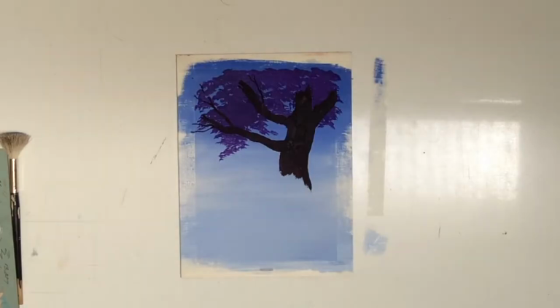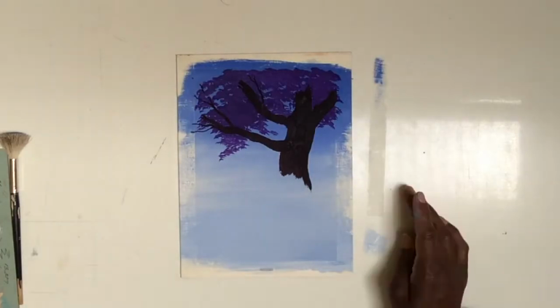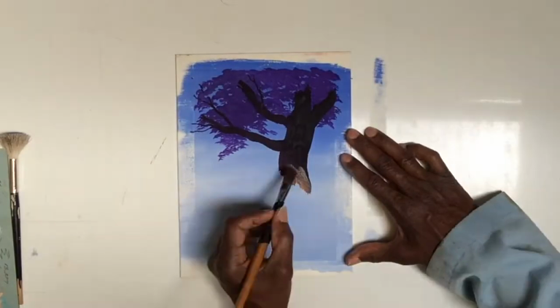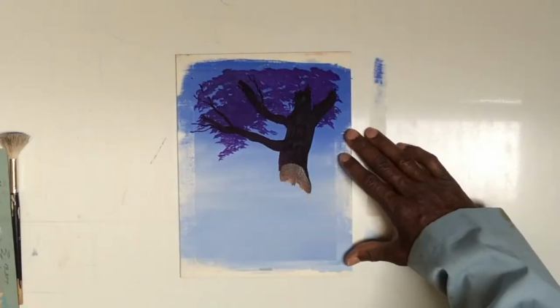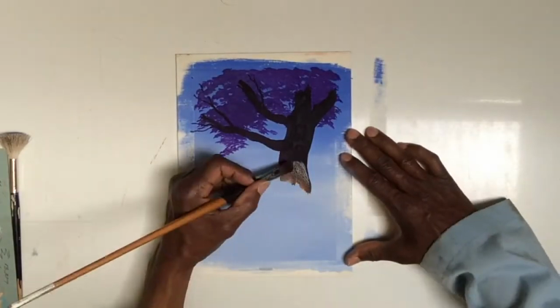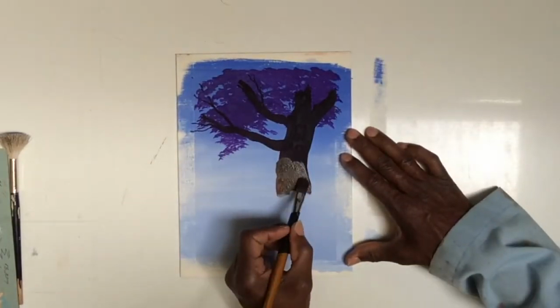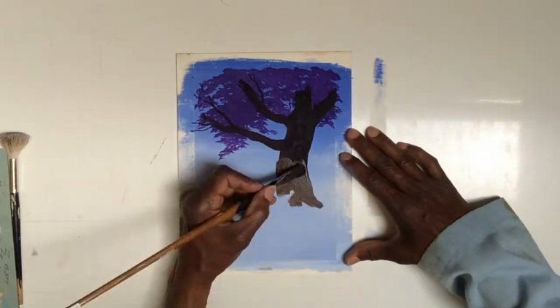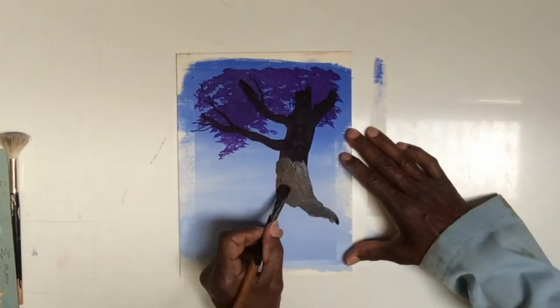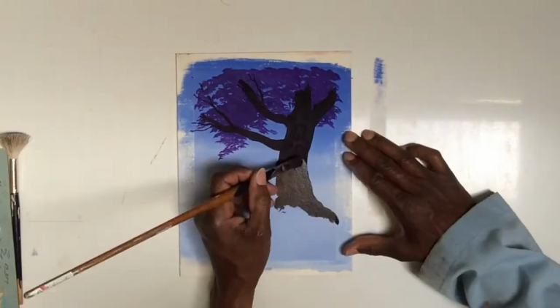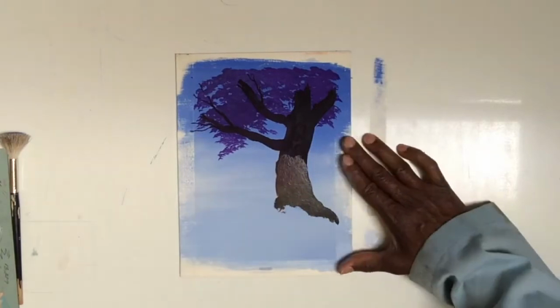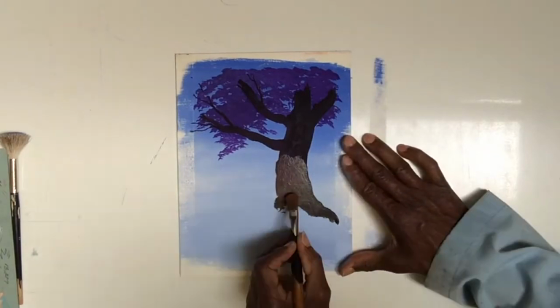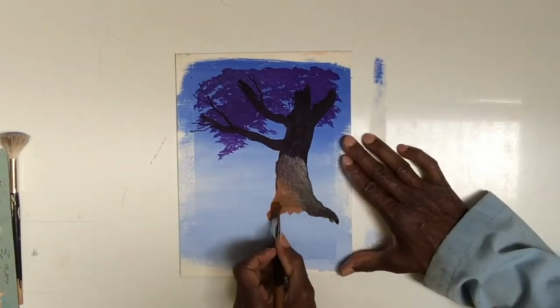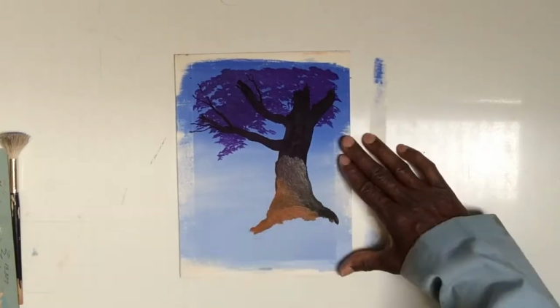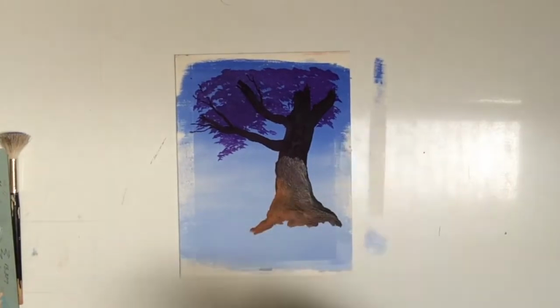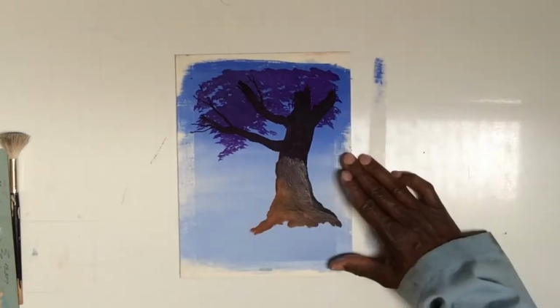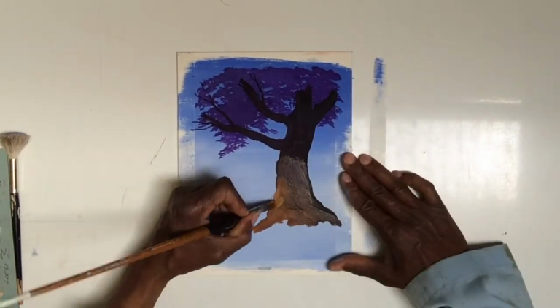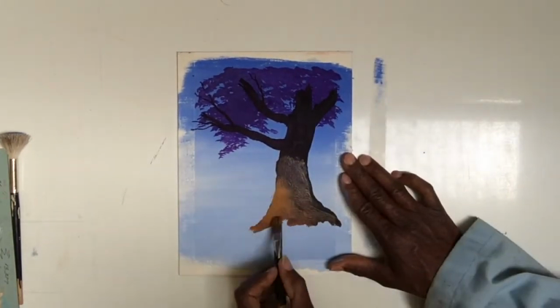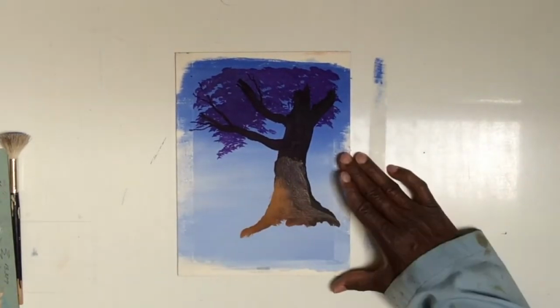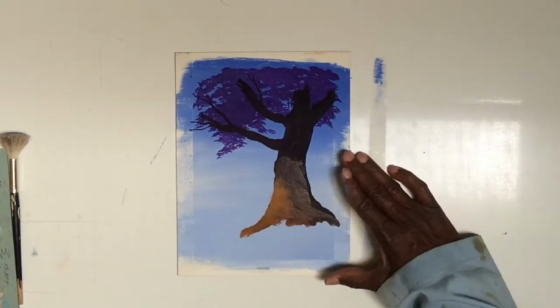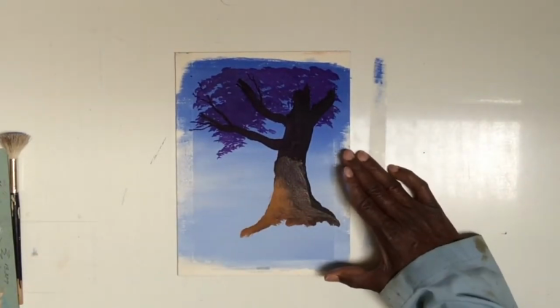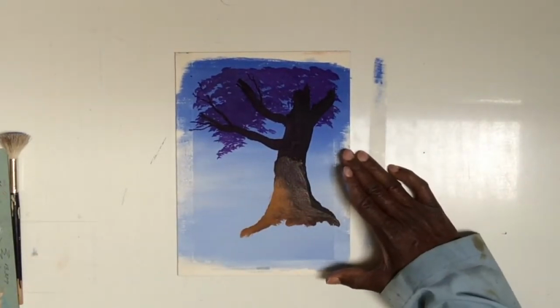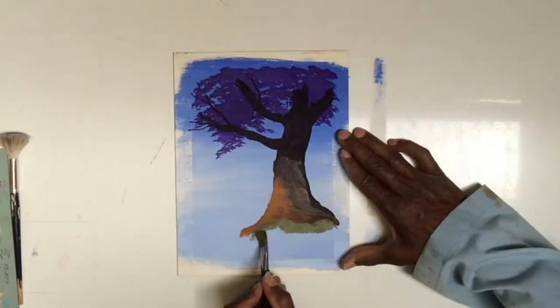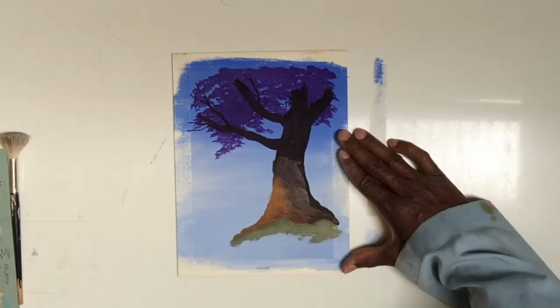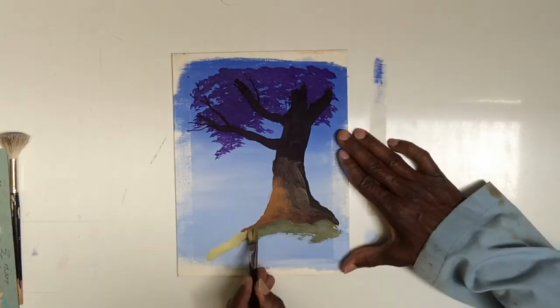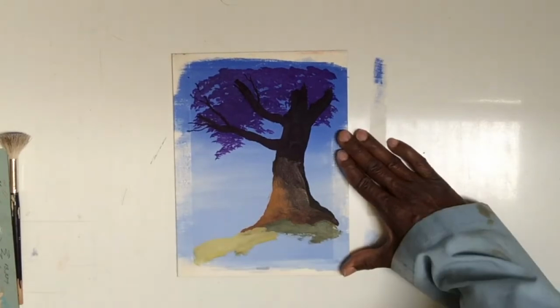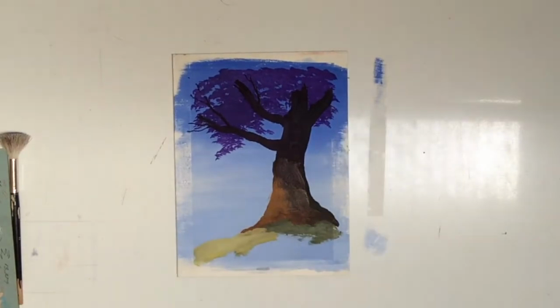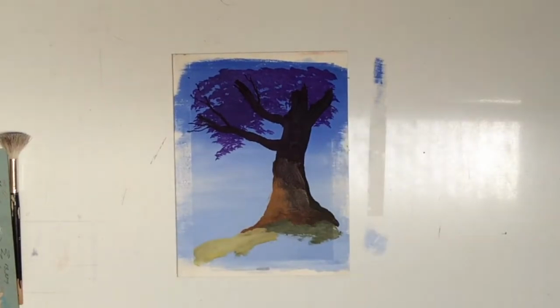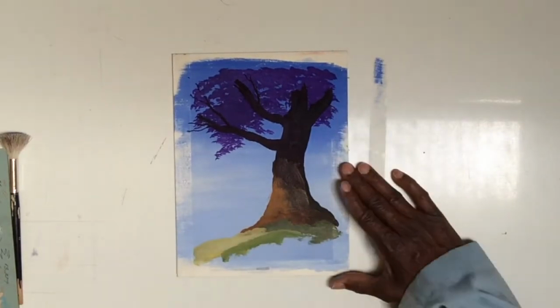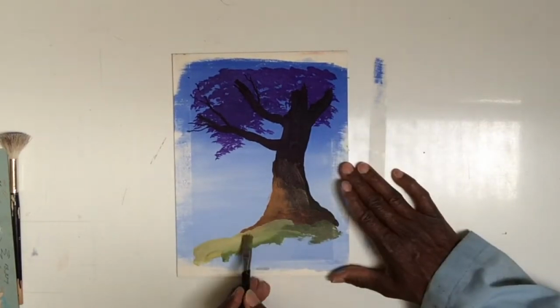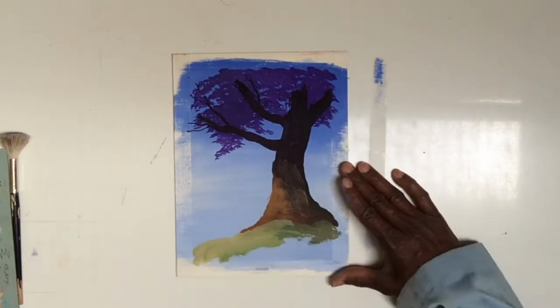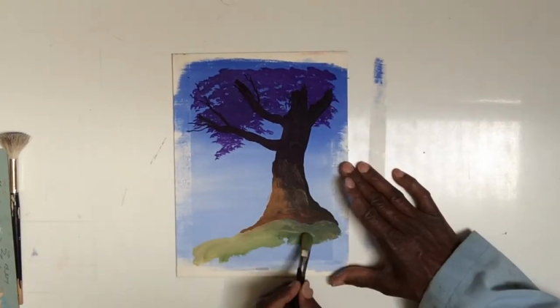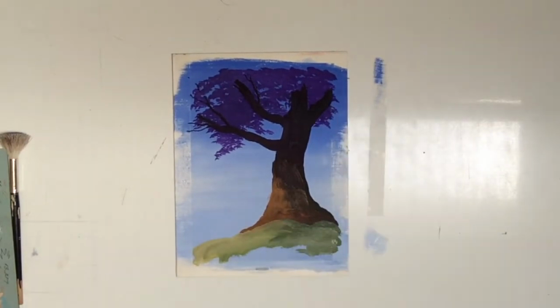I start with my darker shady areas and then move towards the lighter areas while it's still wet, putting in the values to form the tree.